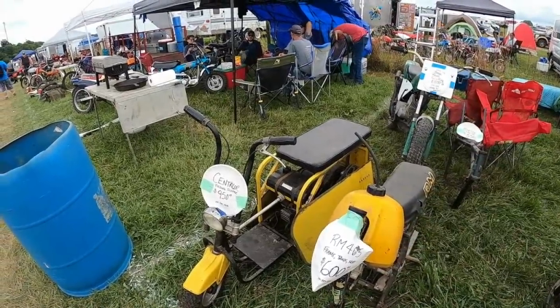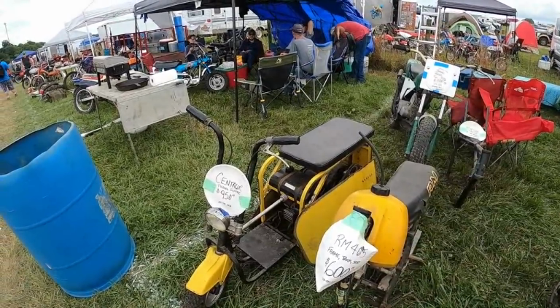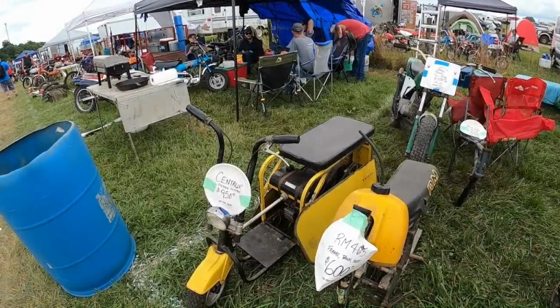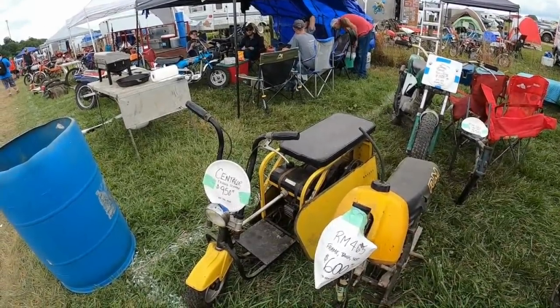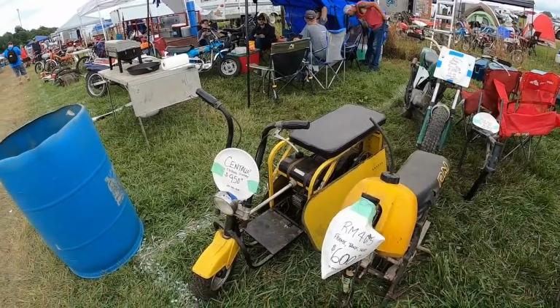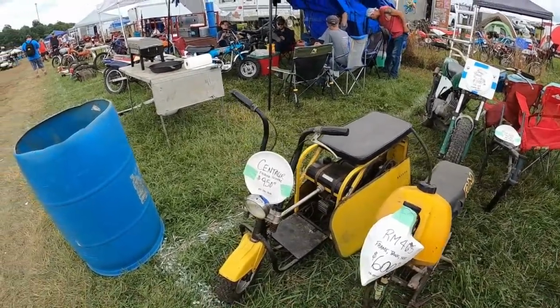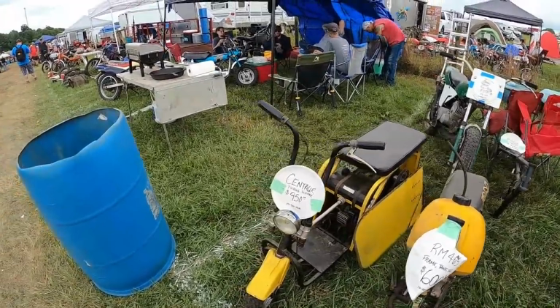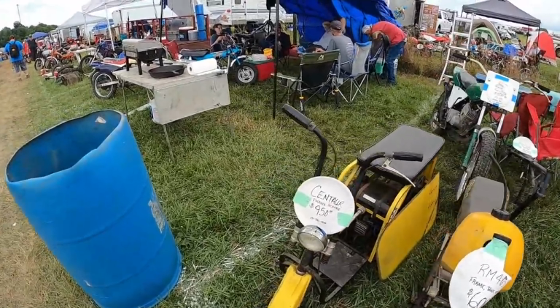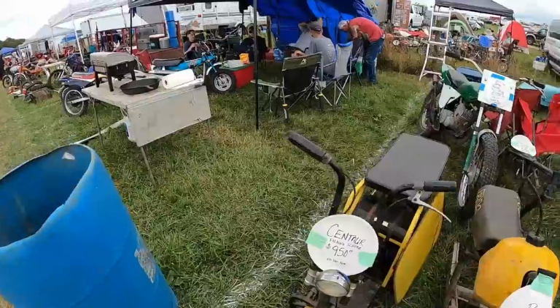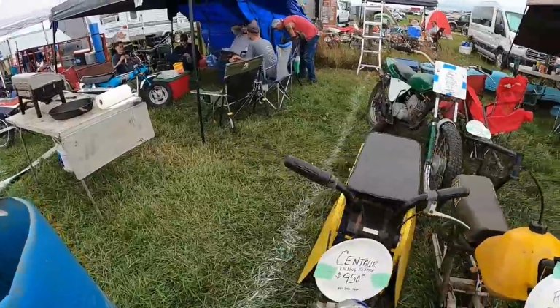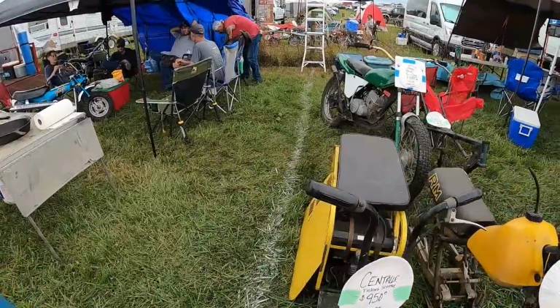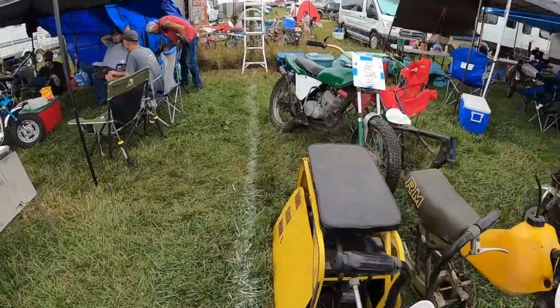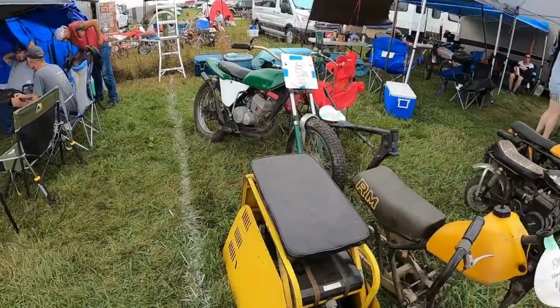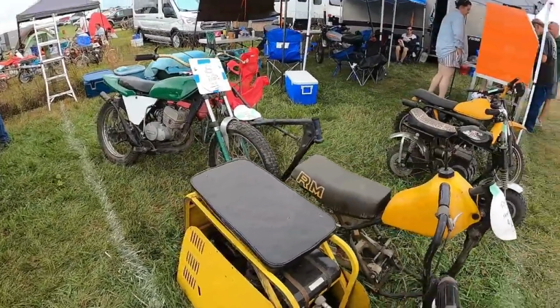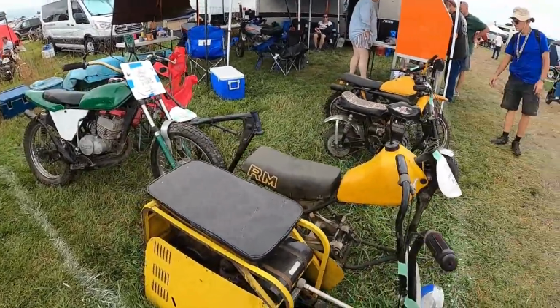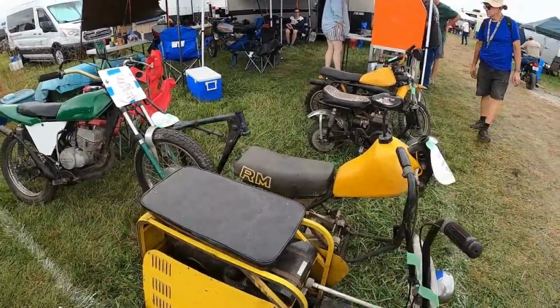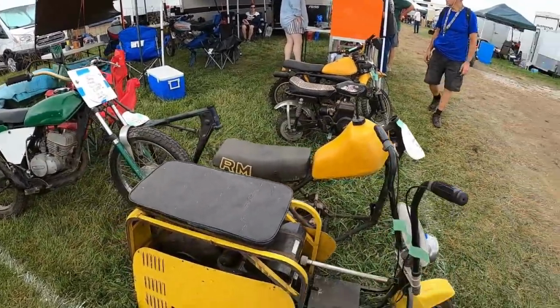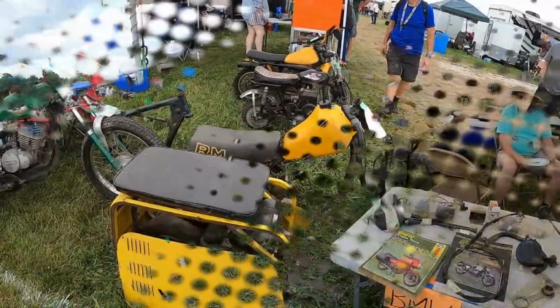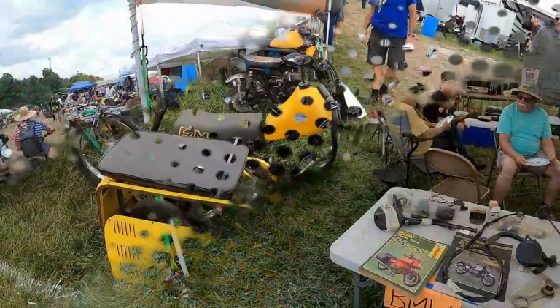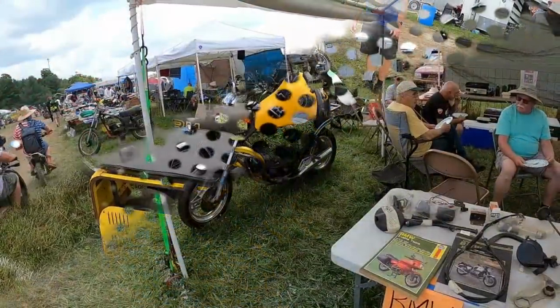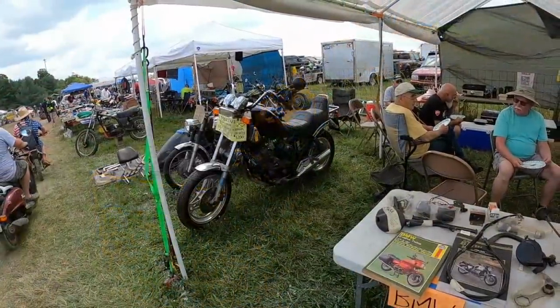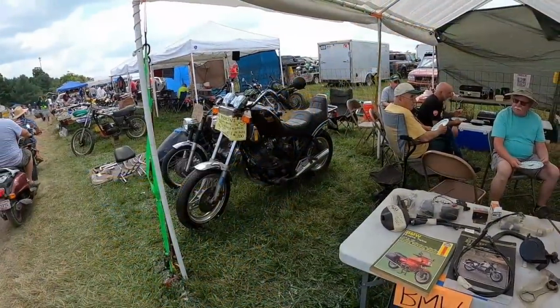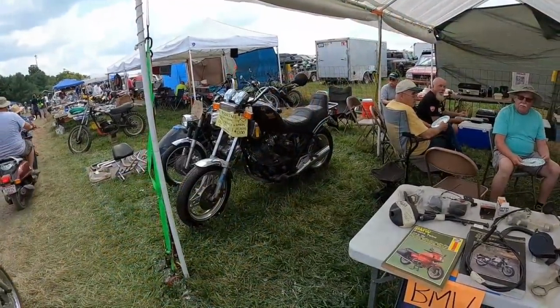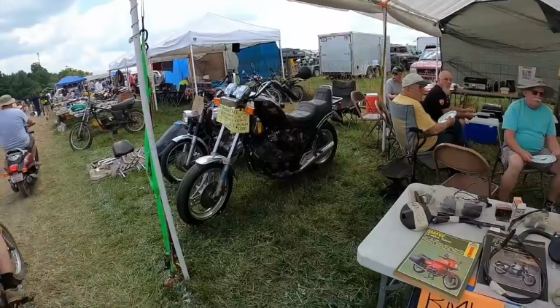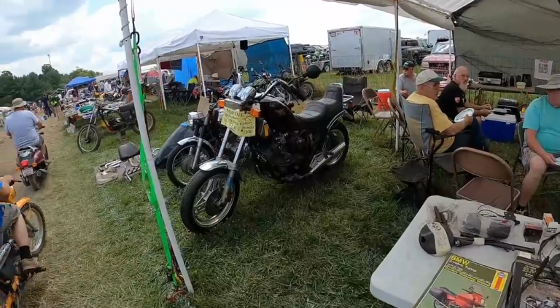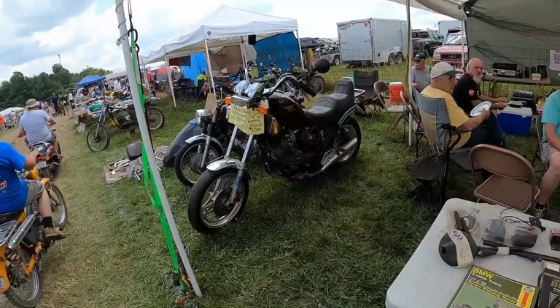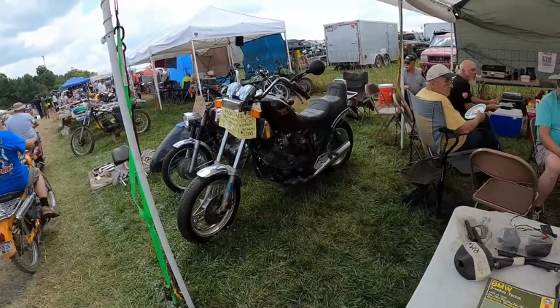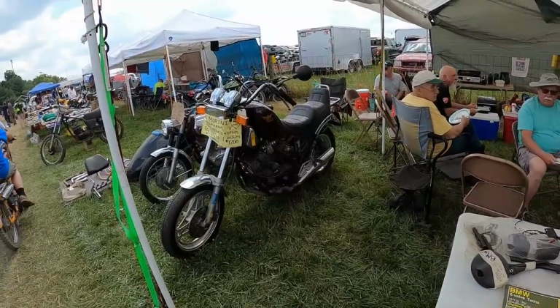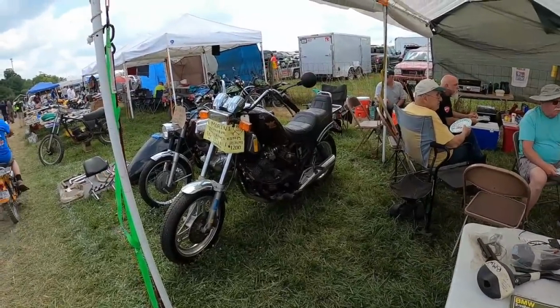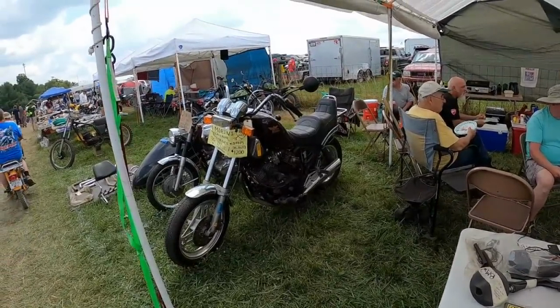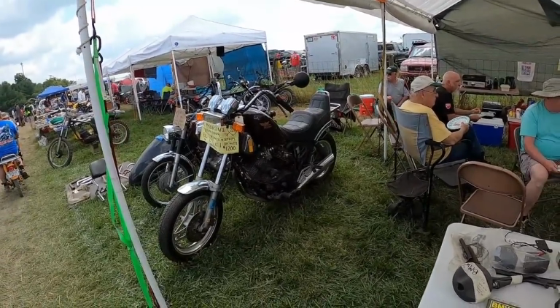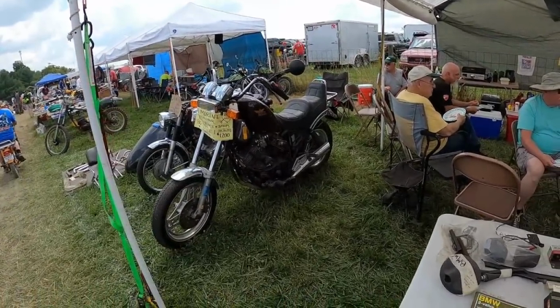Centaur Folding Scooter. Here's something you don't see much. This is a Moto Marini Excalibur. They were 500cc.